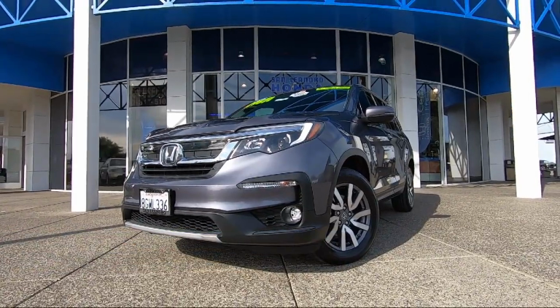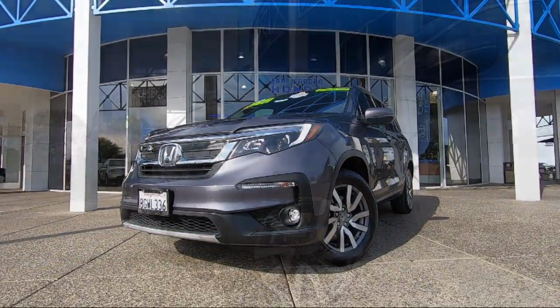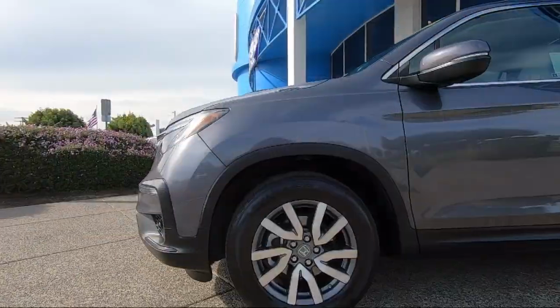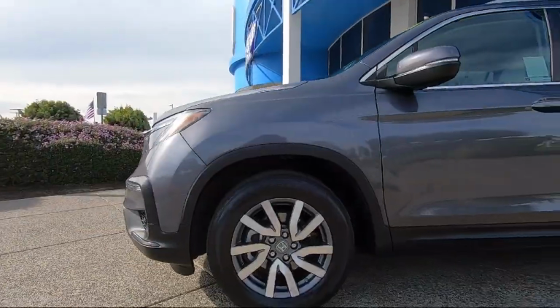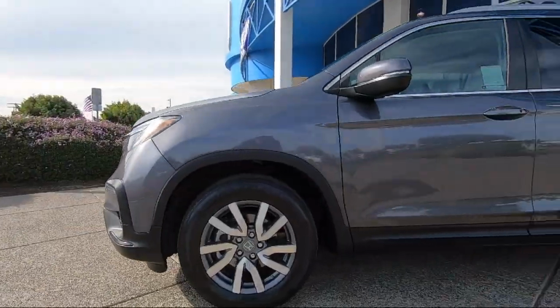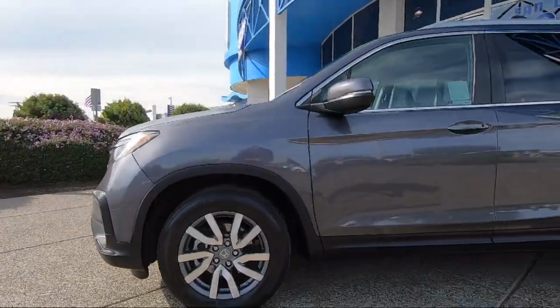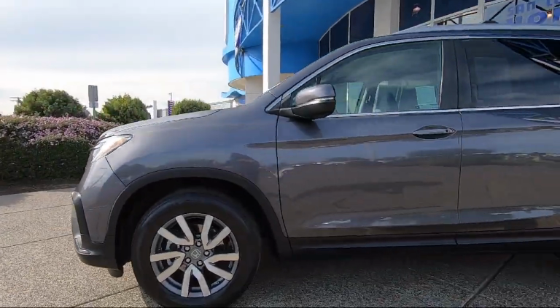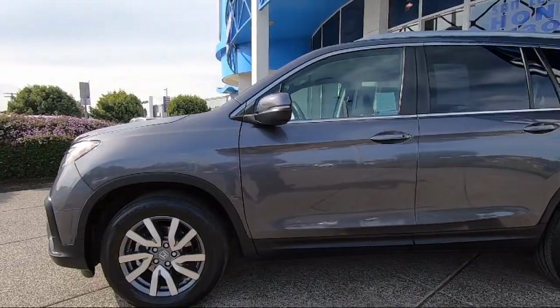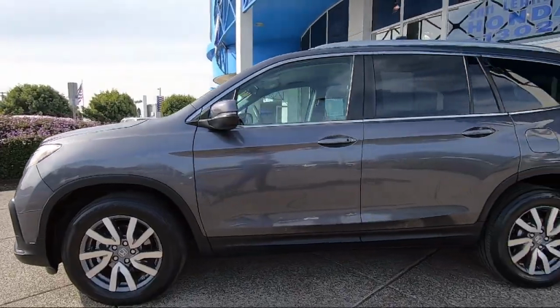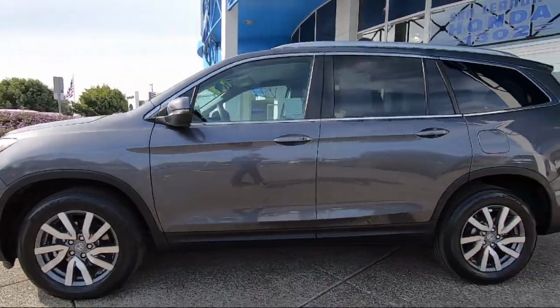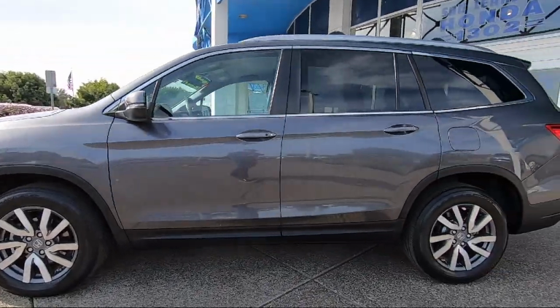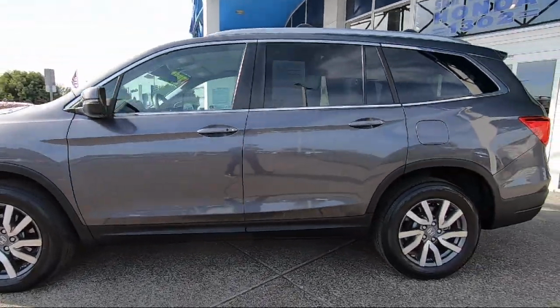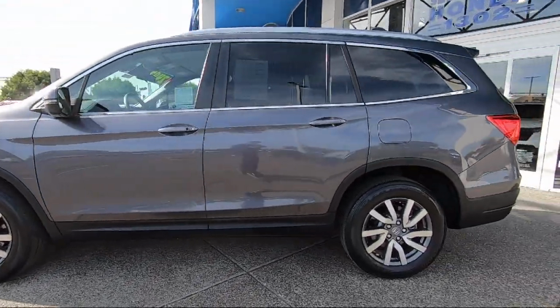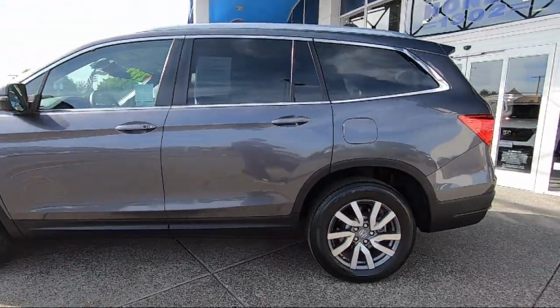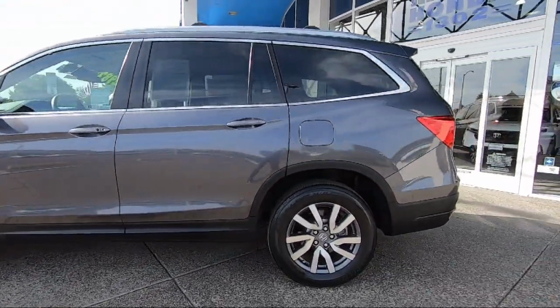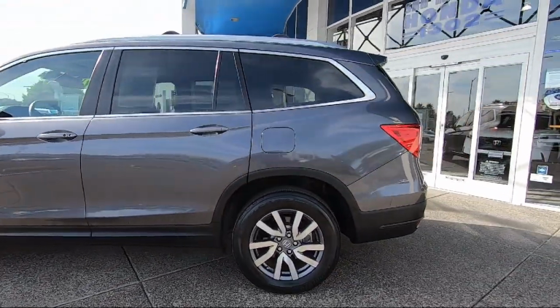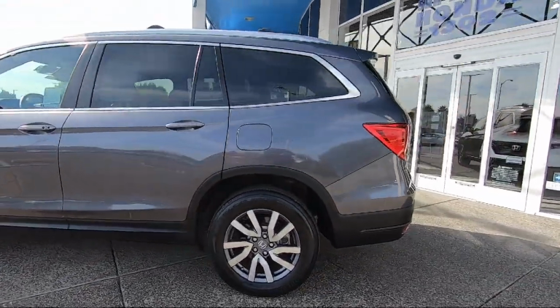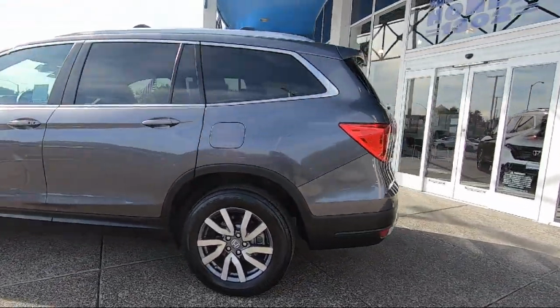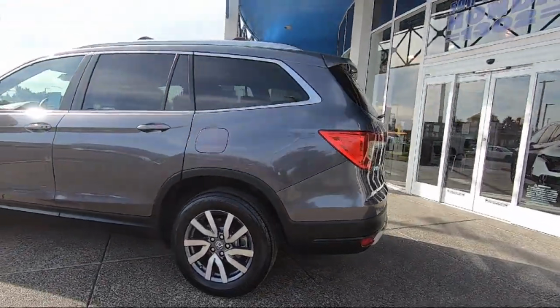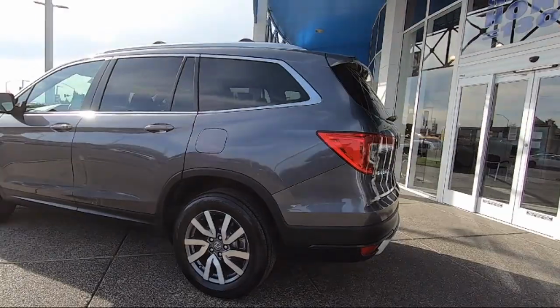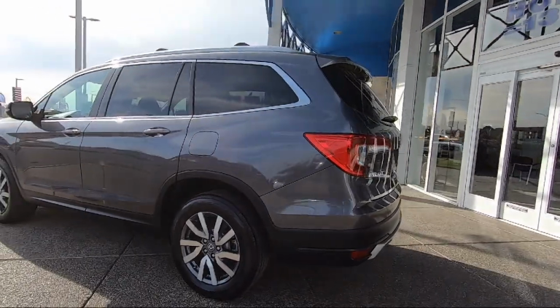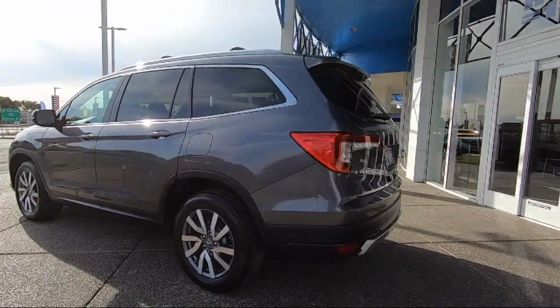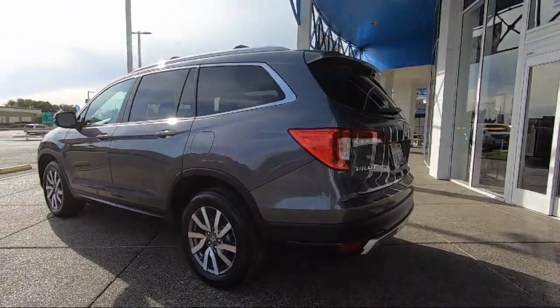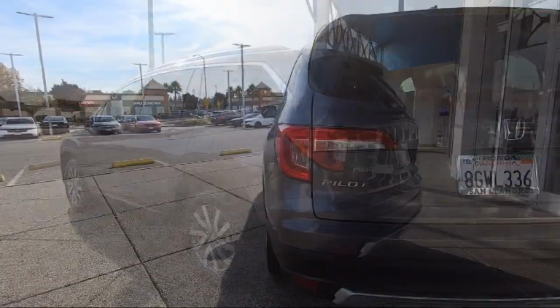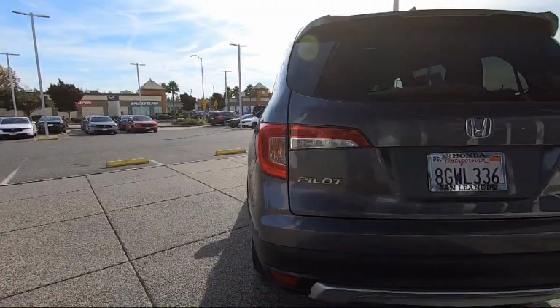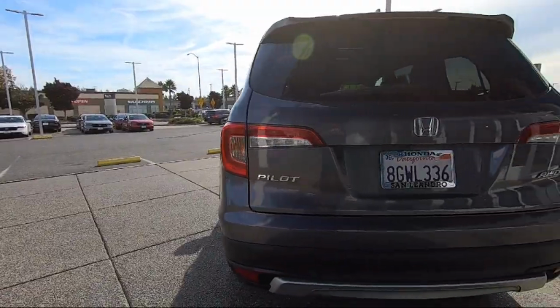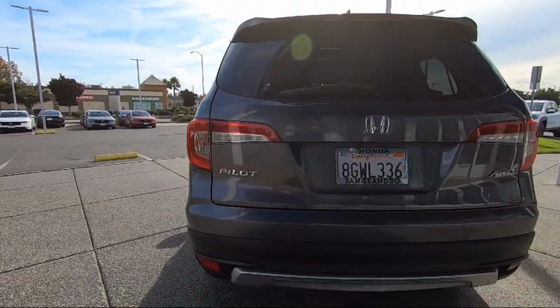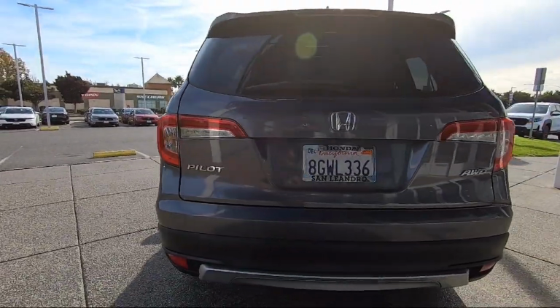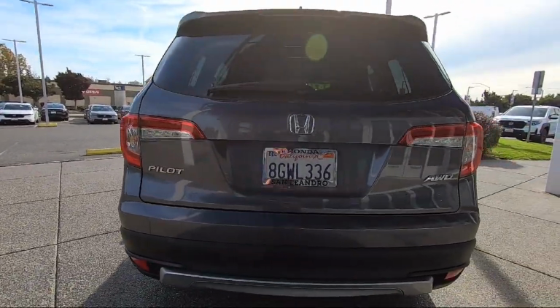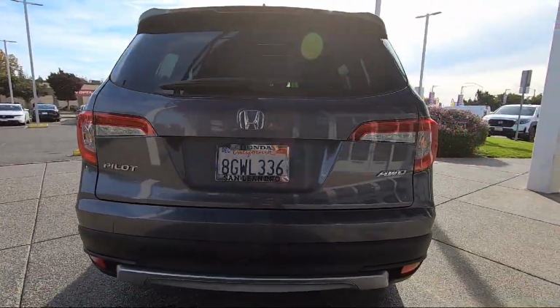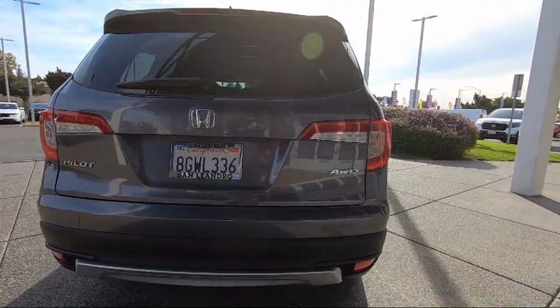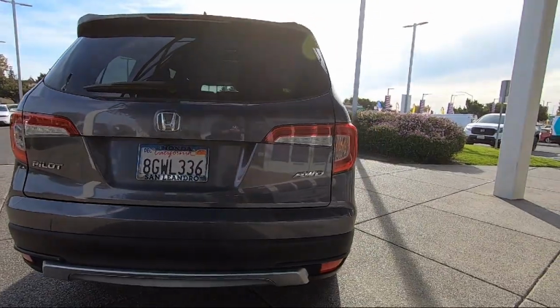Bluetooth smartphone integration, all wheel drive, cross traffic alert, HD radio, LED headlights, lane departure warning, front collision mitigation, and has less than 30,000 miles on the odometer.